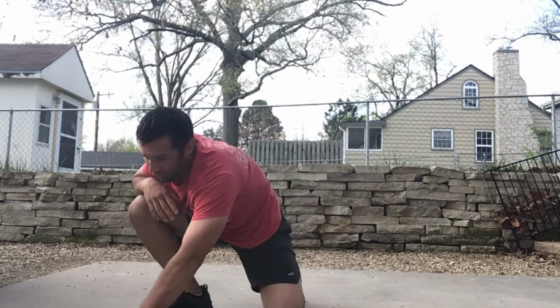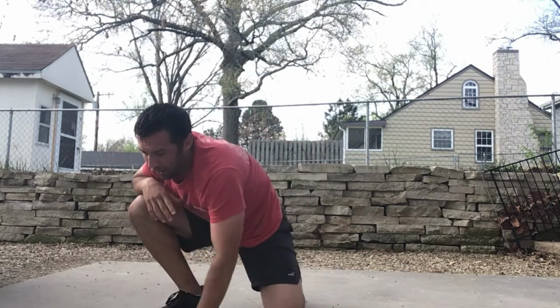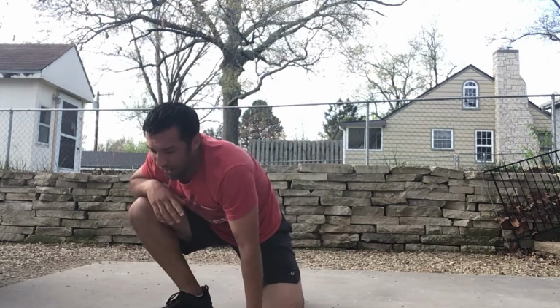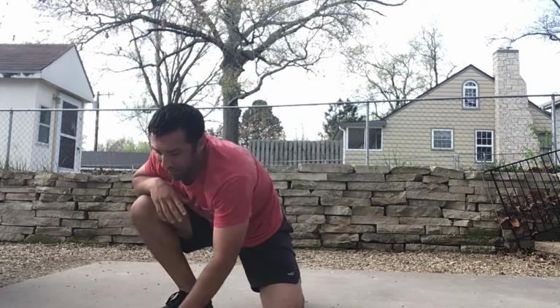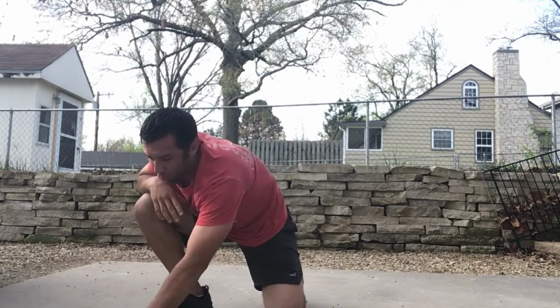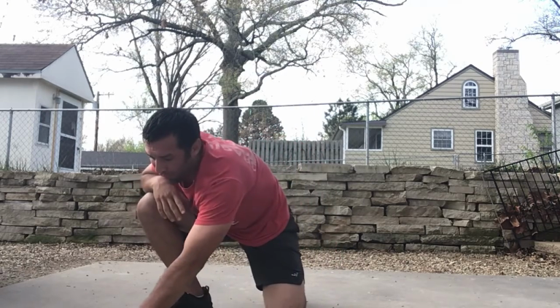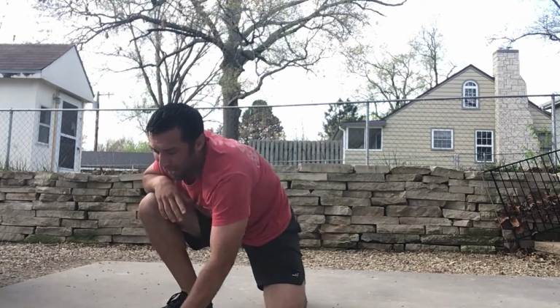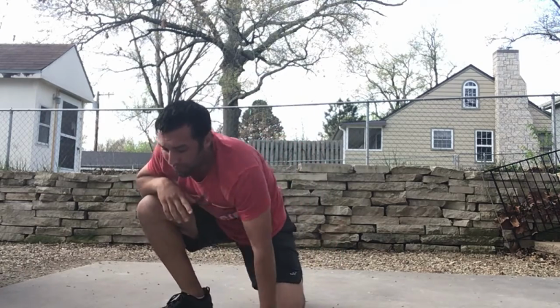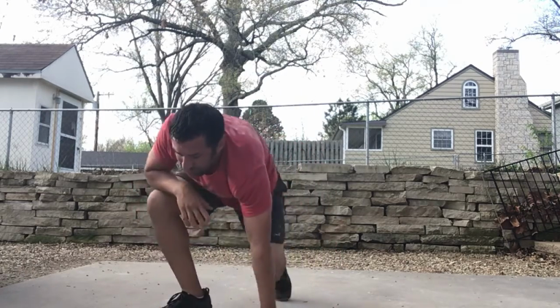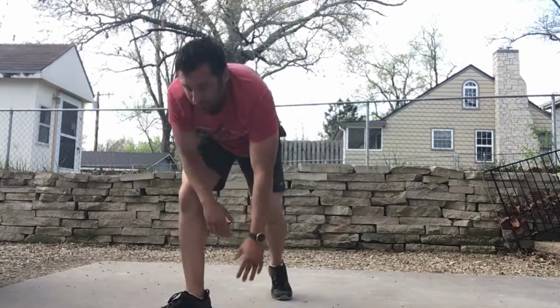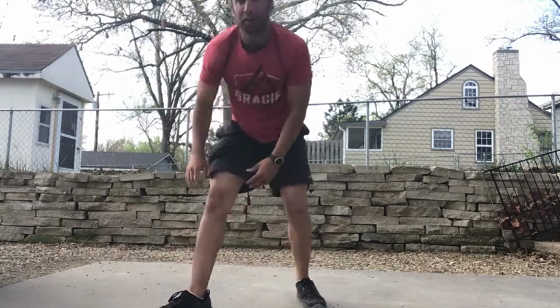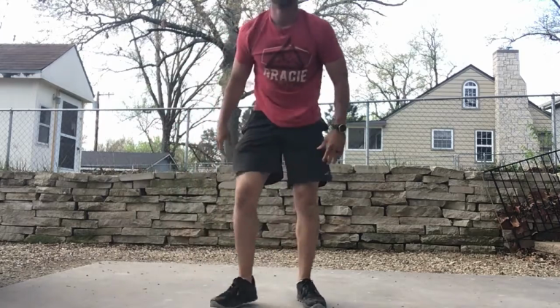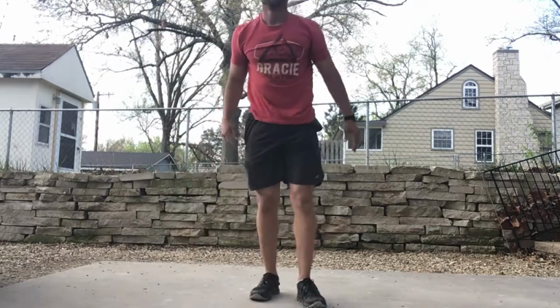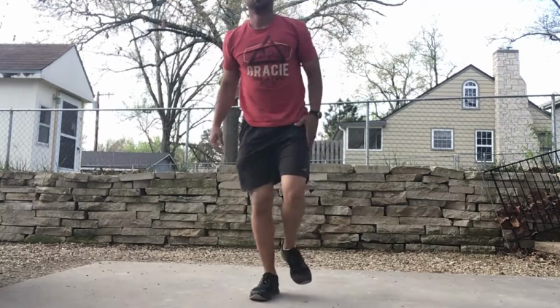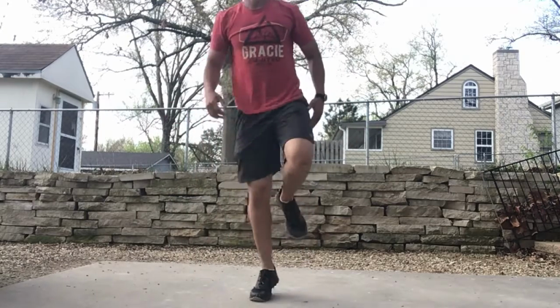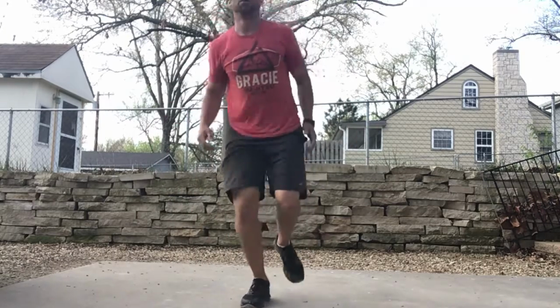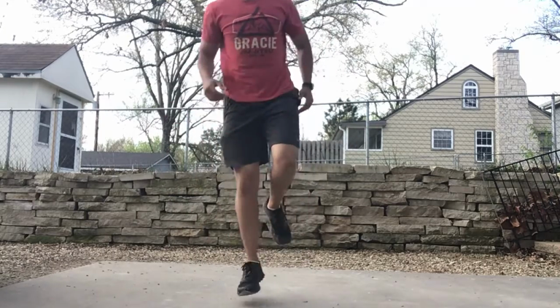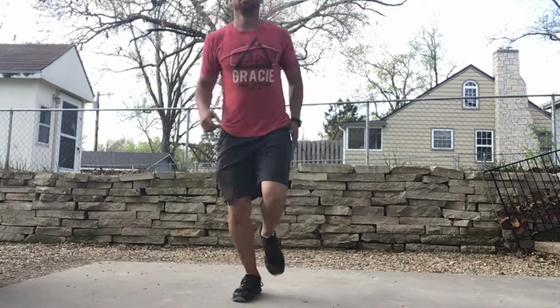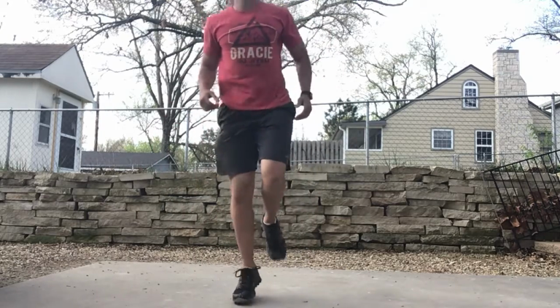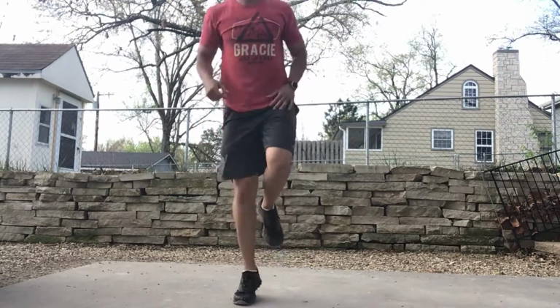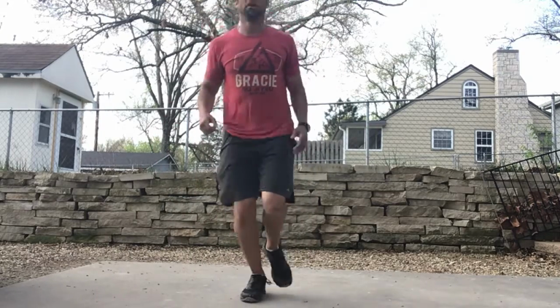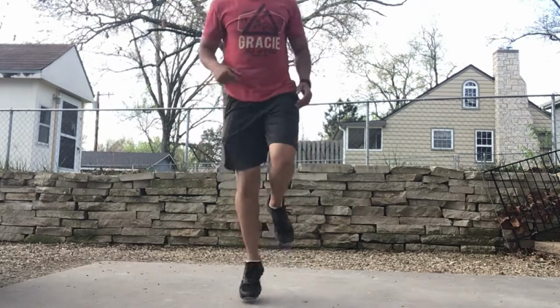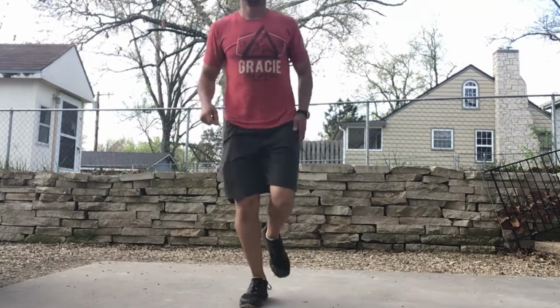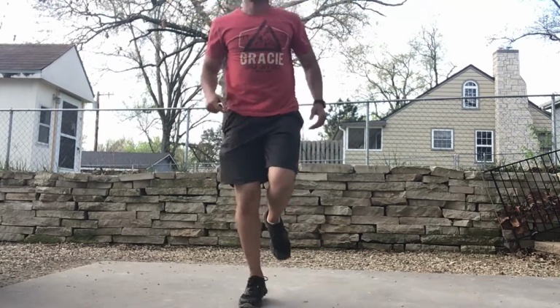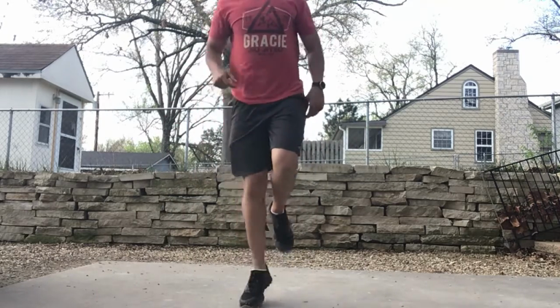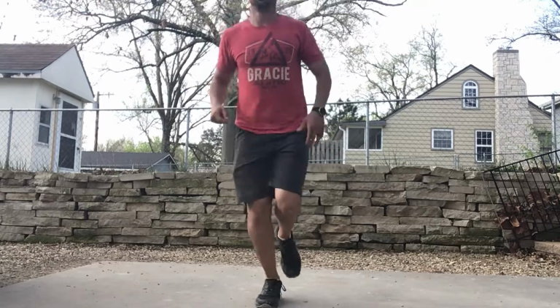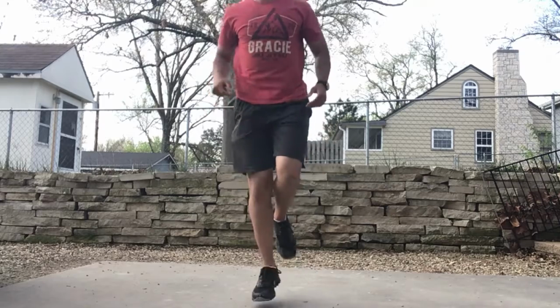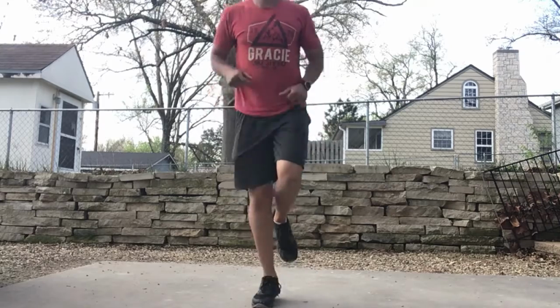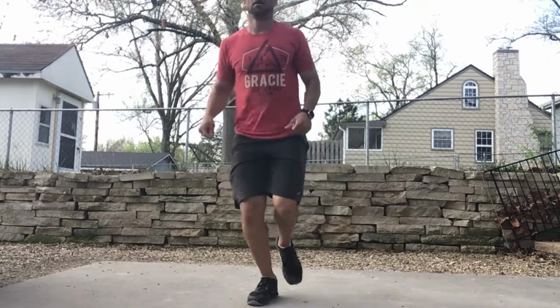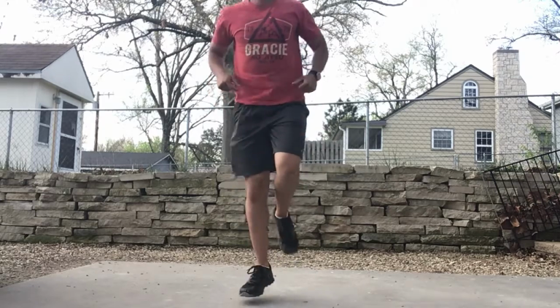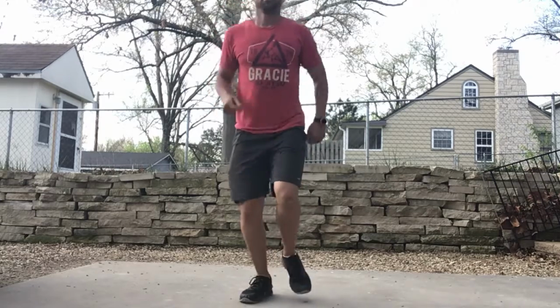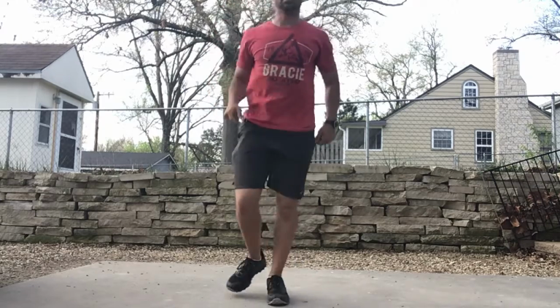Alright, you got 10 one leg hops. Switch.